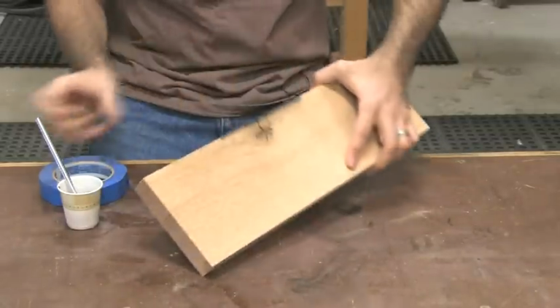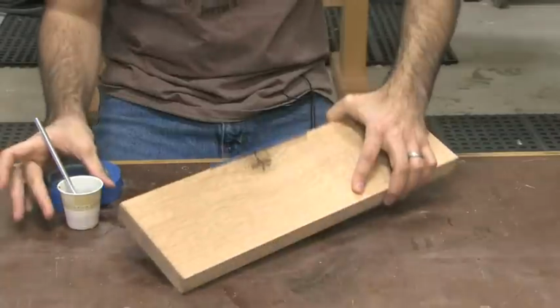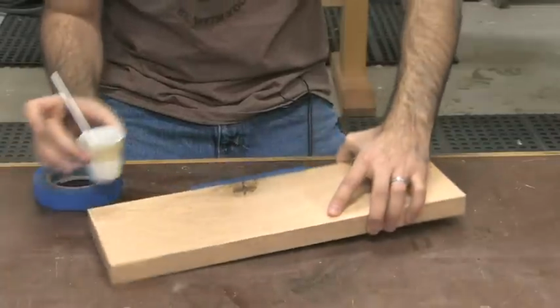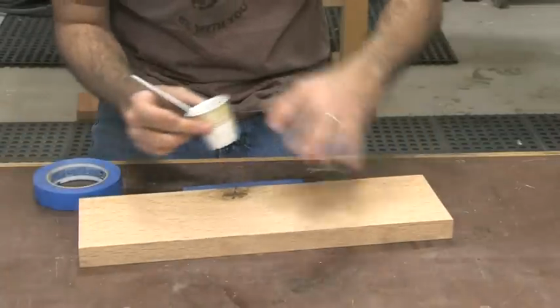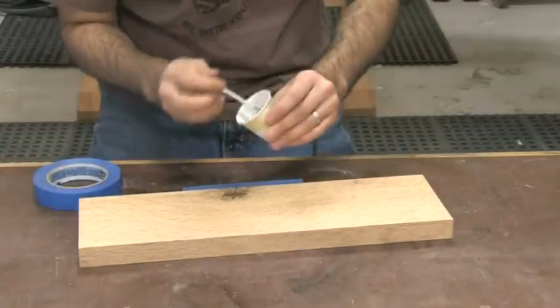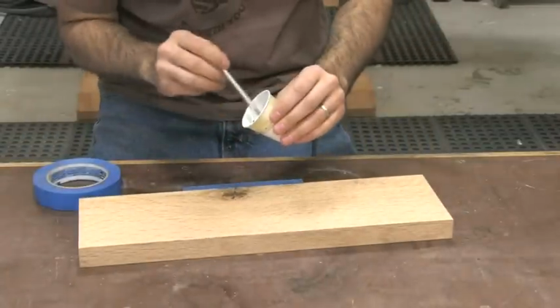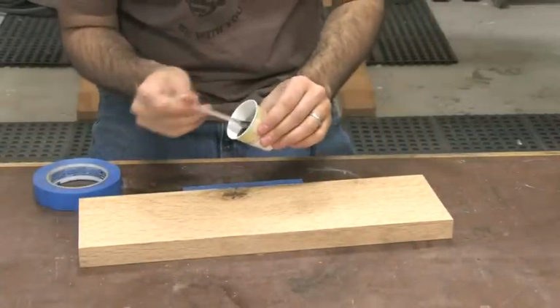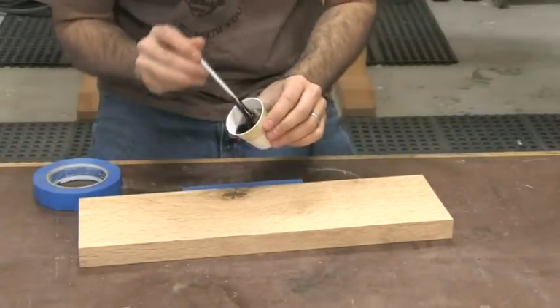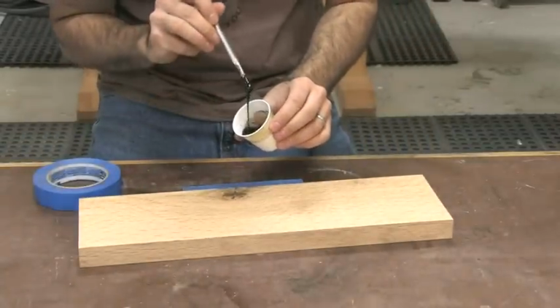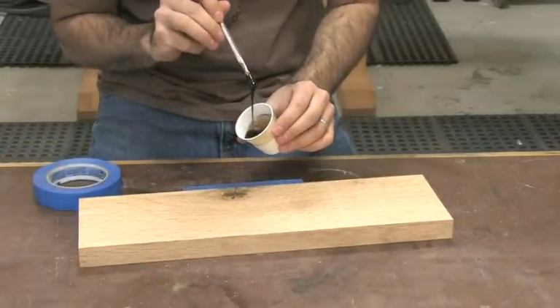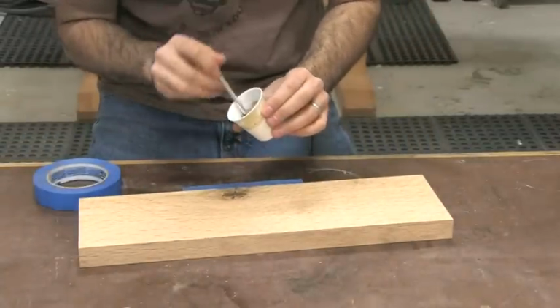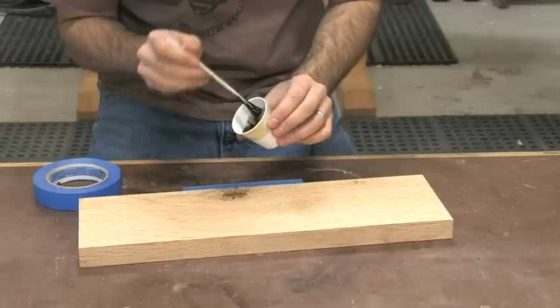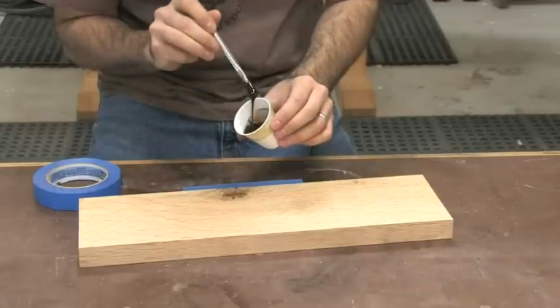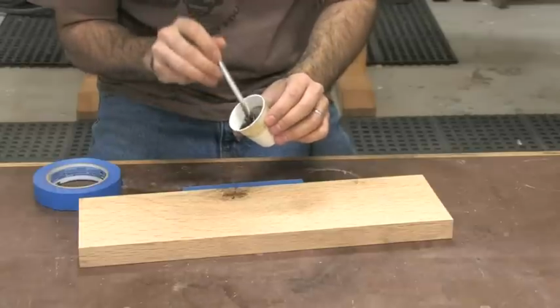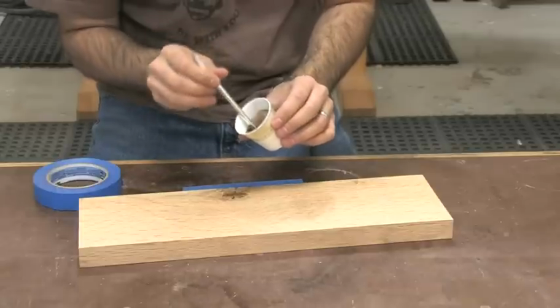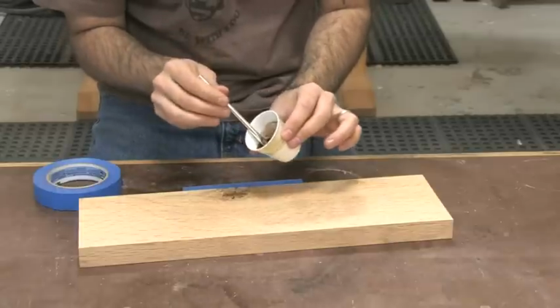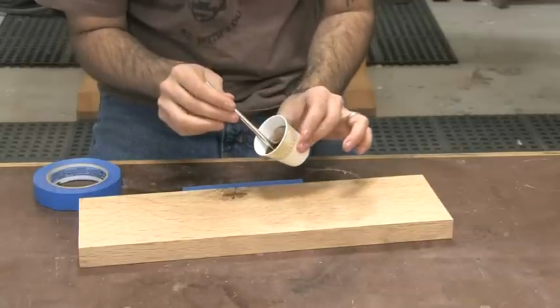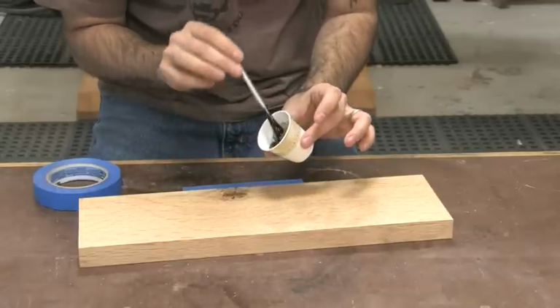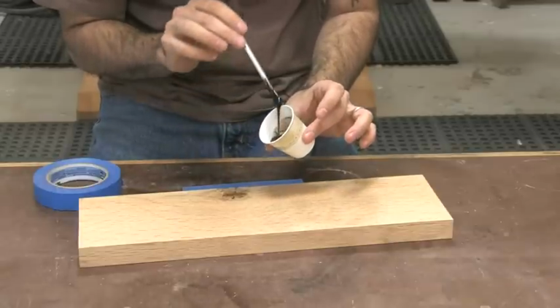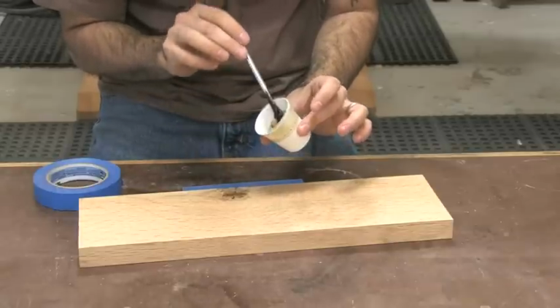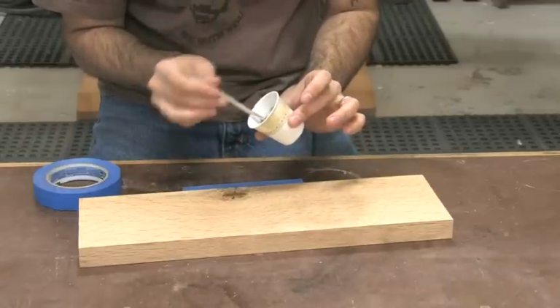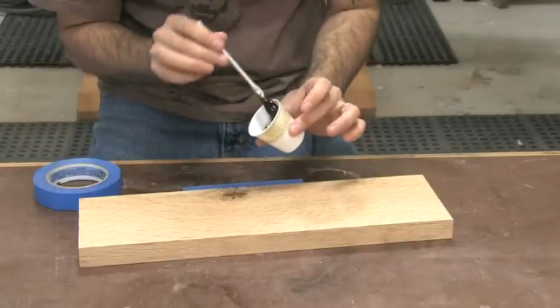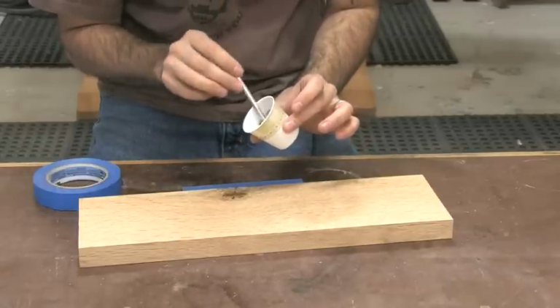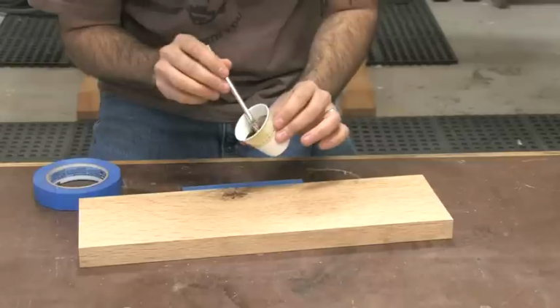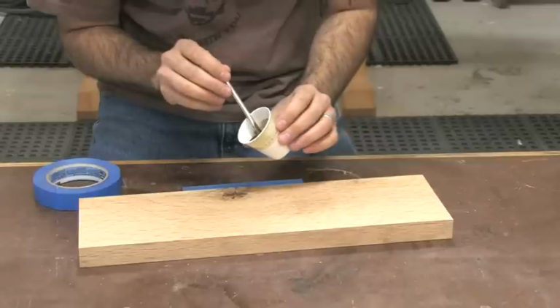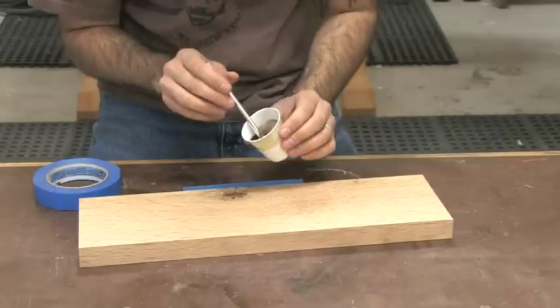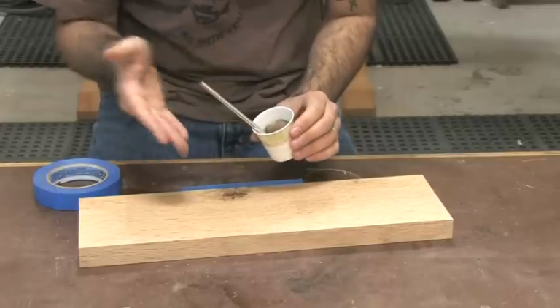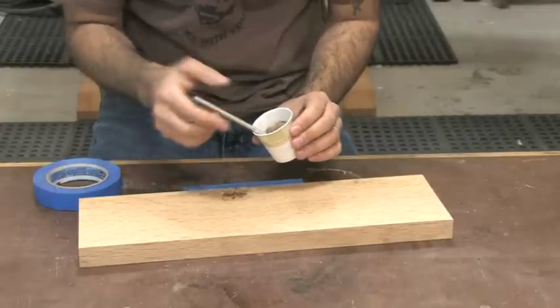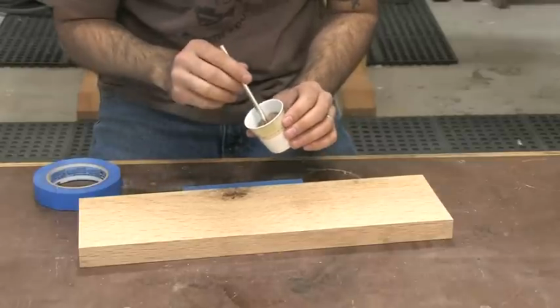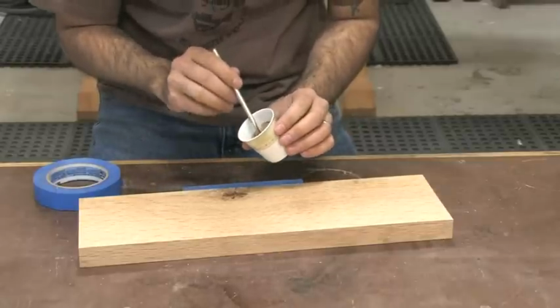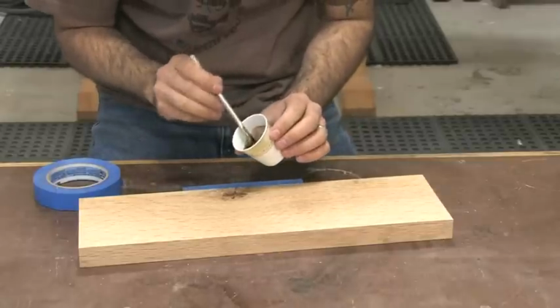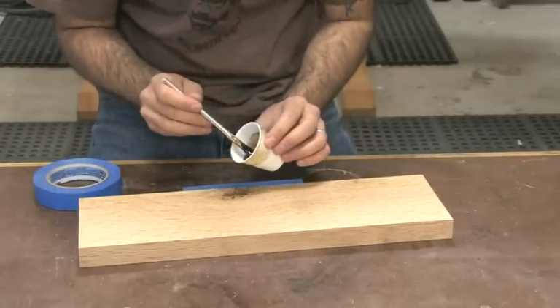Slow-set epoxy tends to be a little more loose — at least the stuff that I use, the West System stuff. It's perfect for this application because it'll find its way into those really deep cracks.